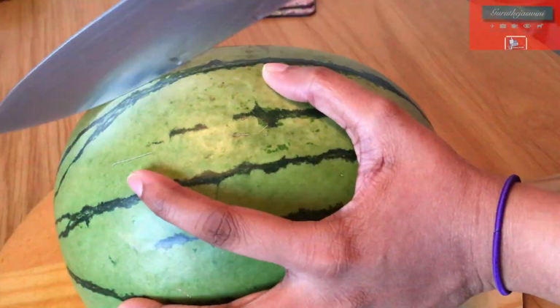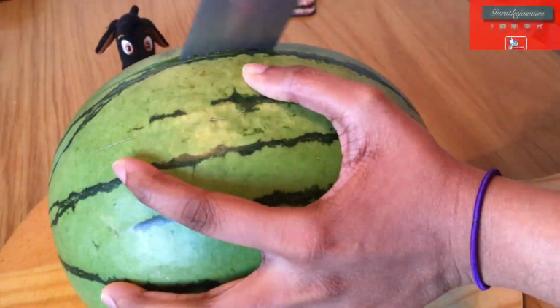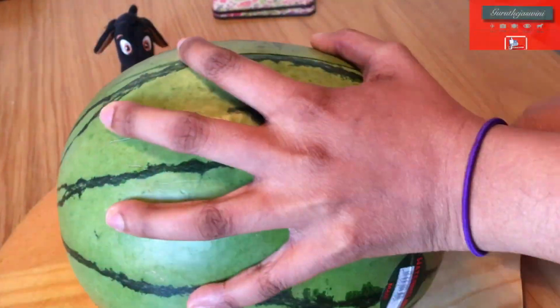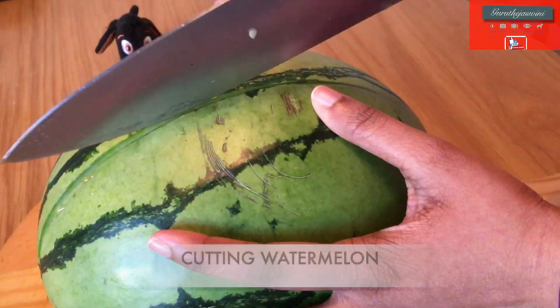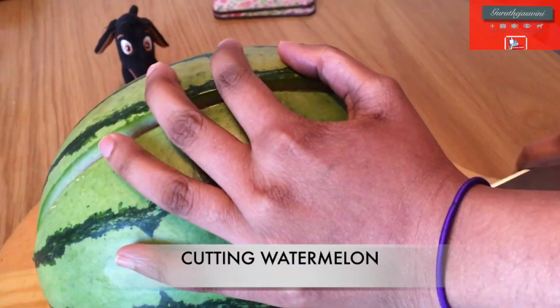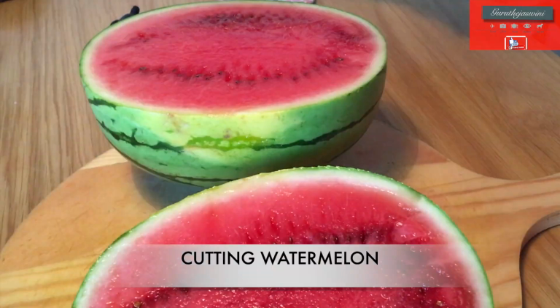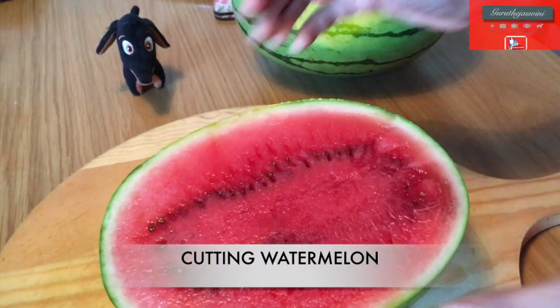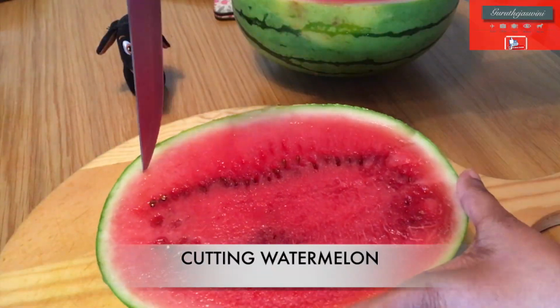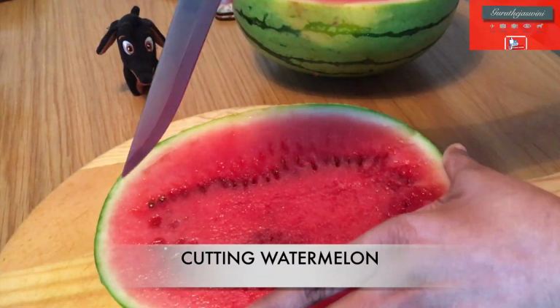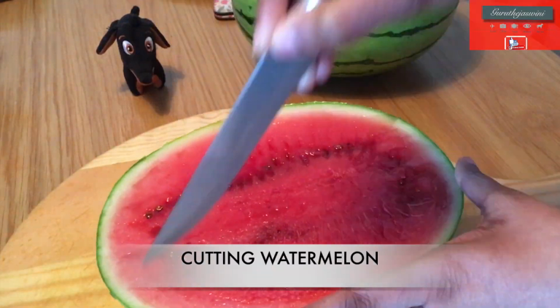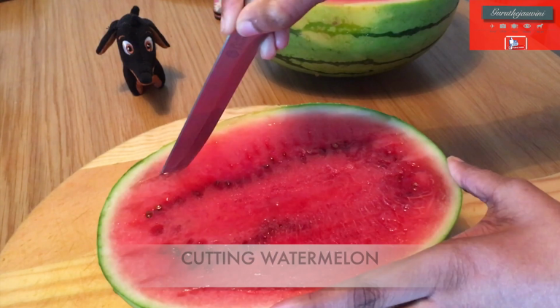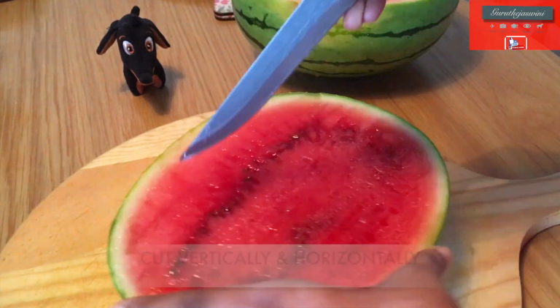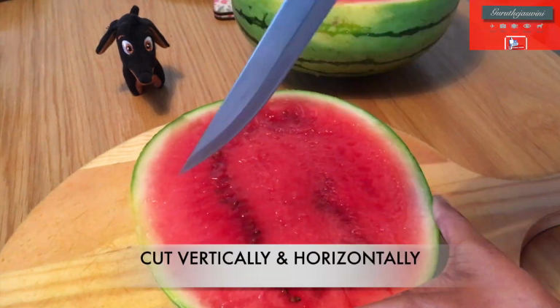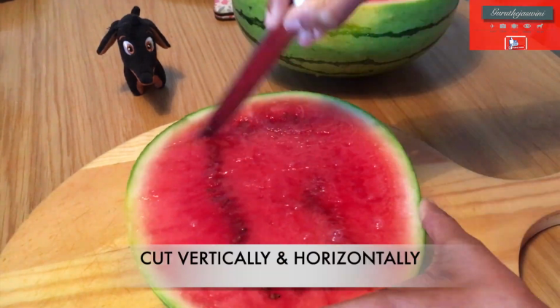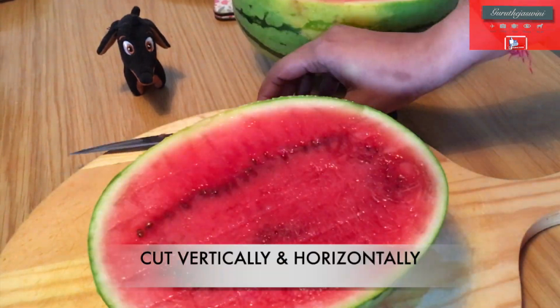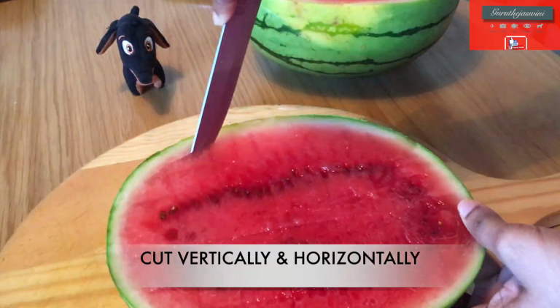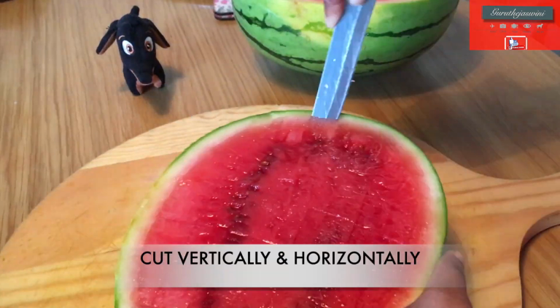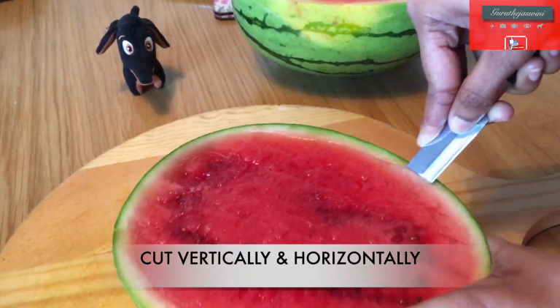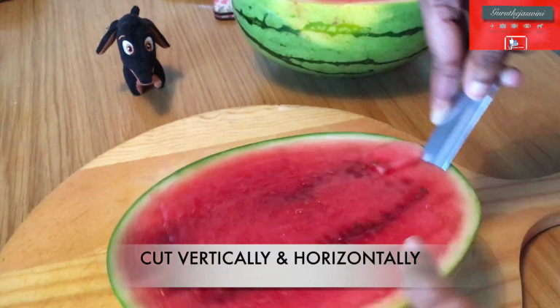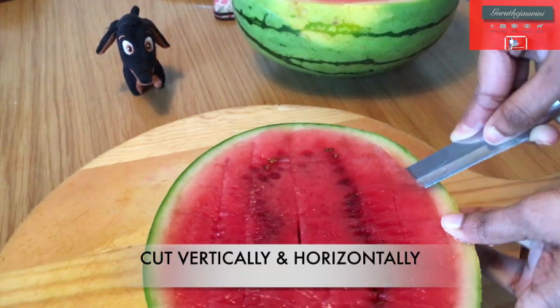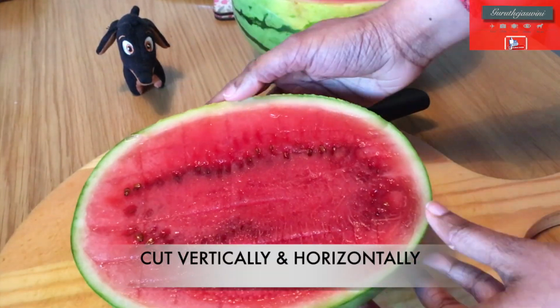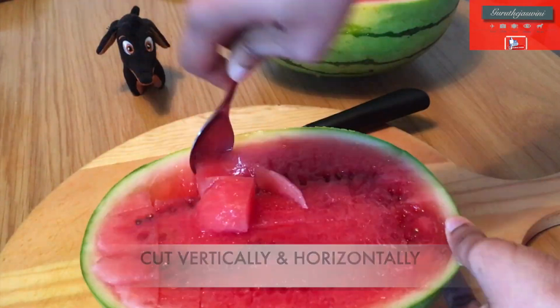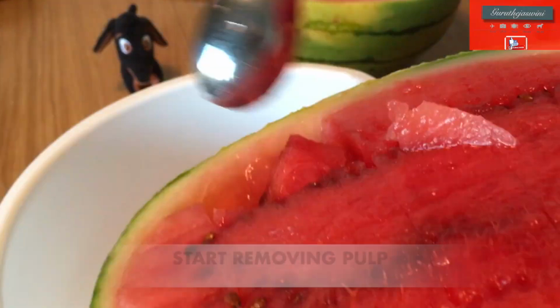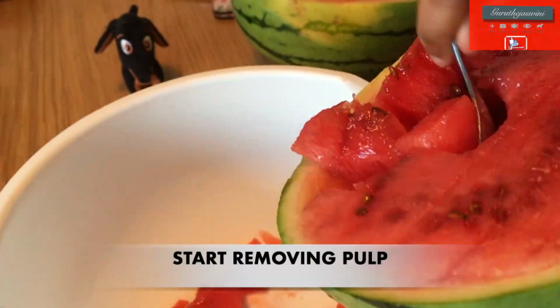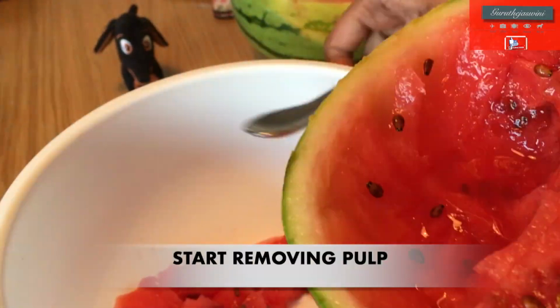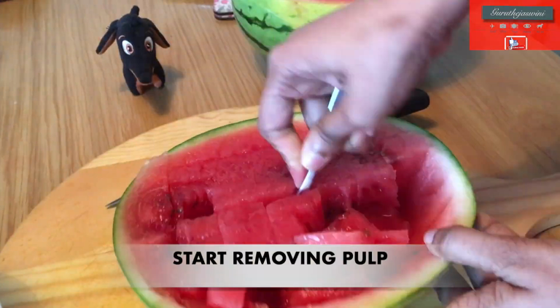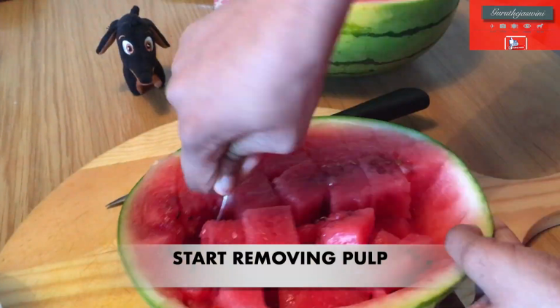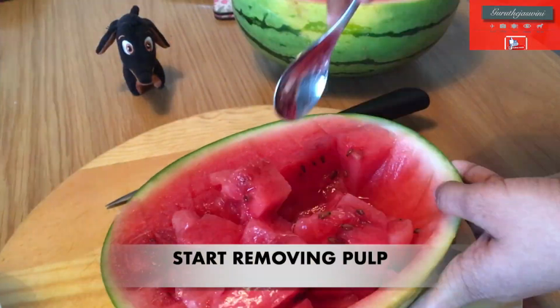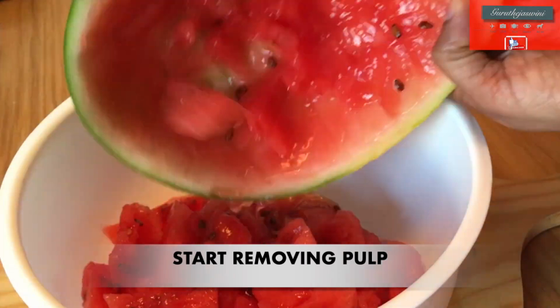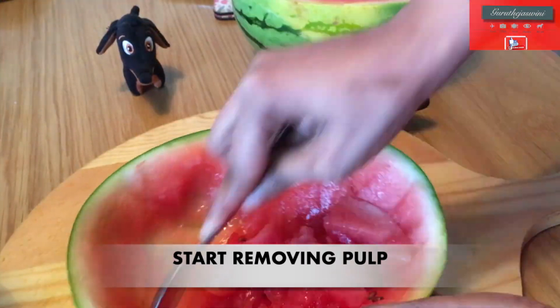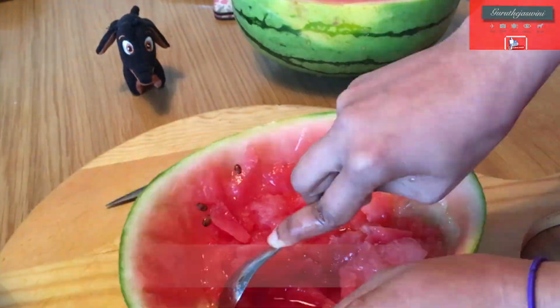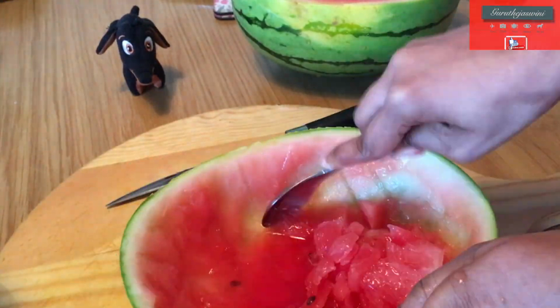I am going to cut a fresh watermelon. I will cut it in the box and cut it in the outline. I am using this watermelon chip.